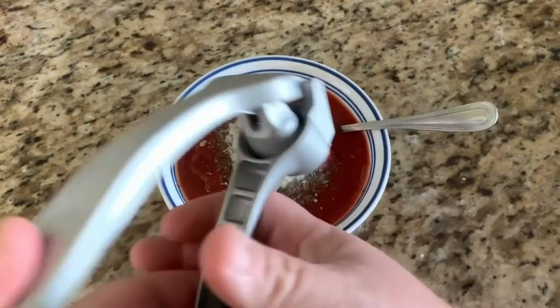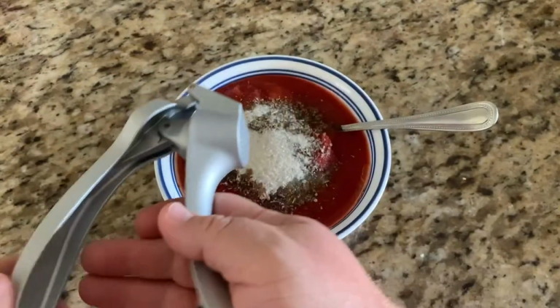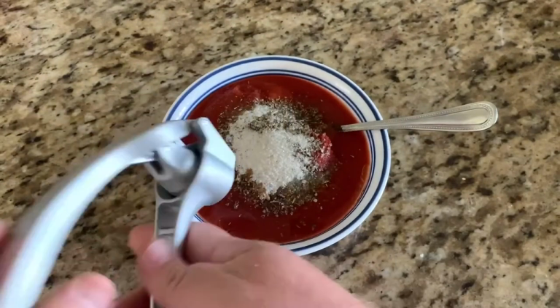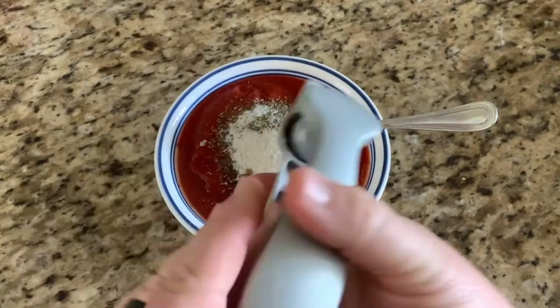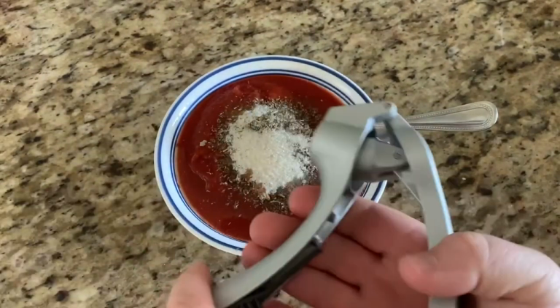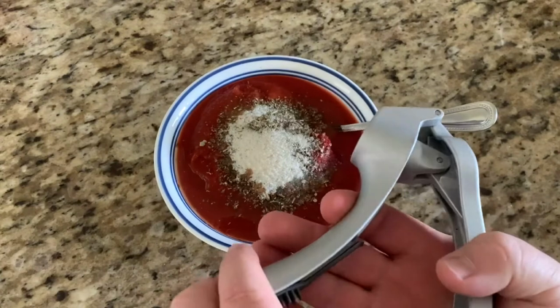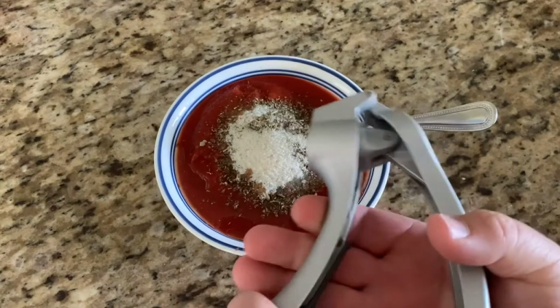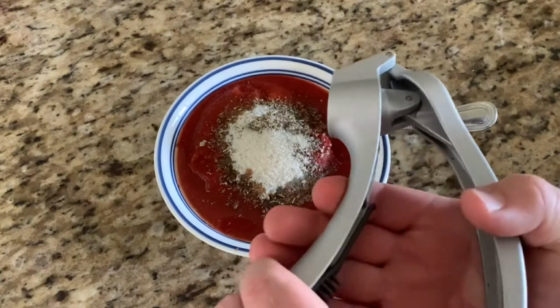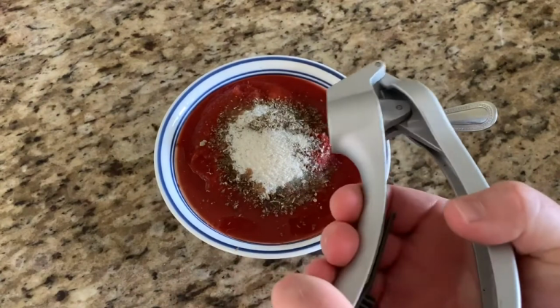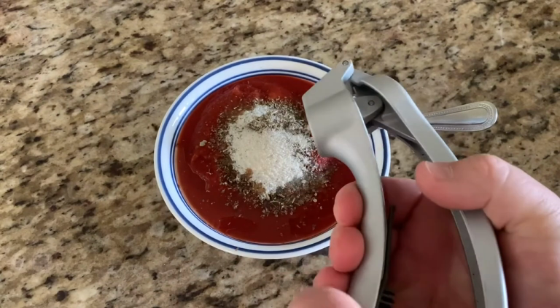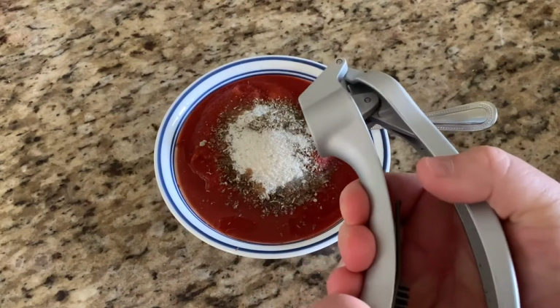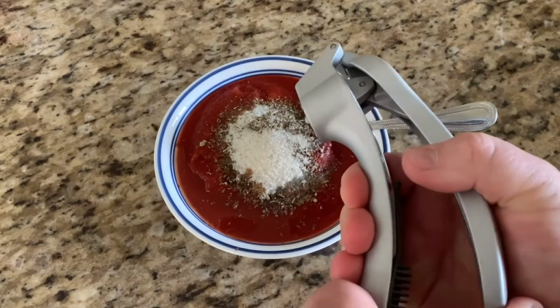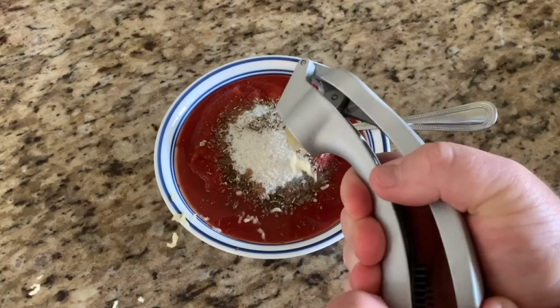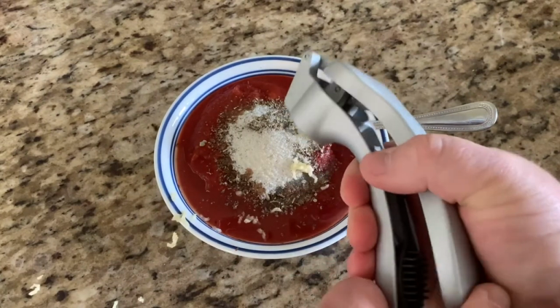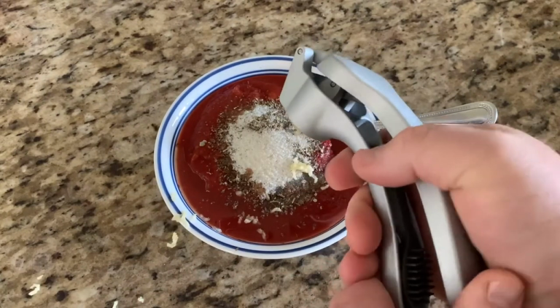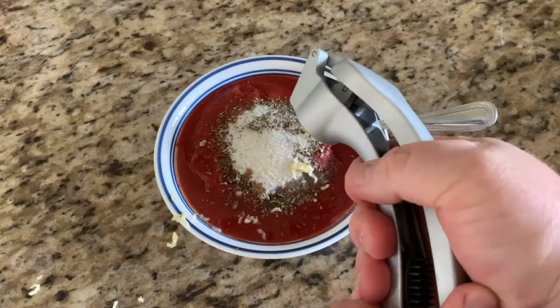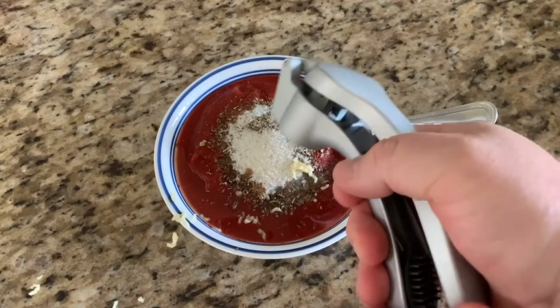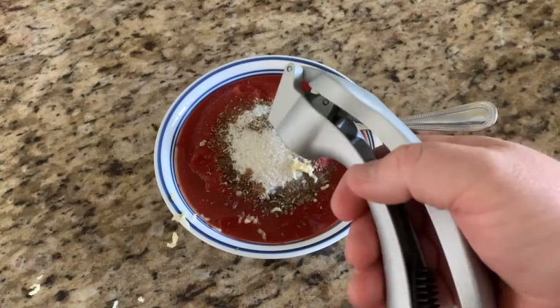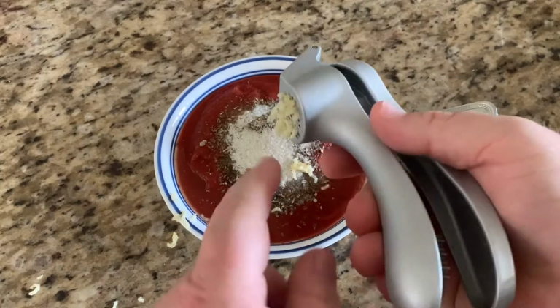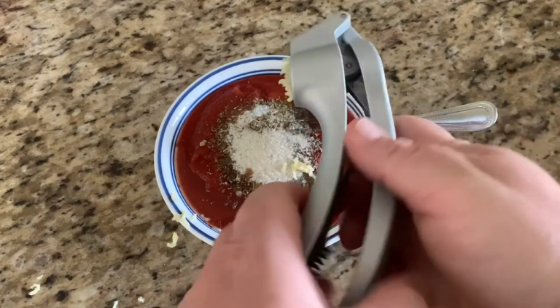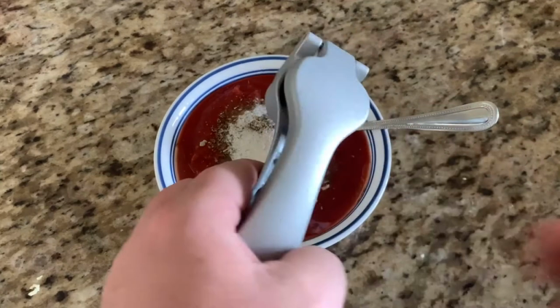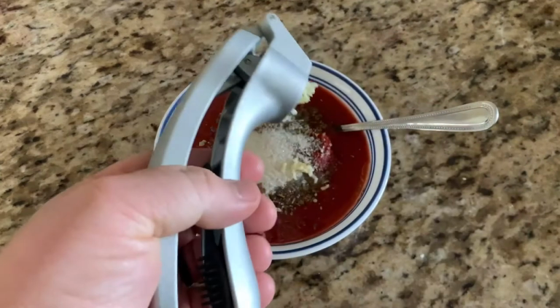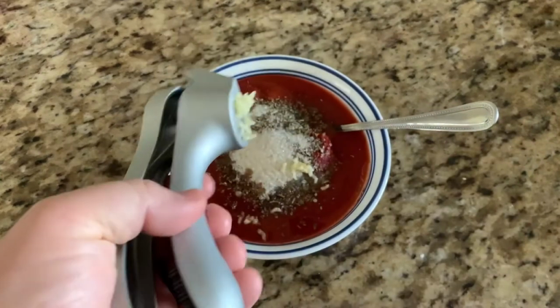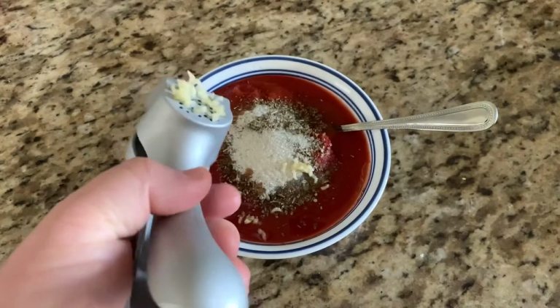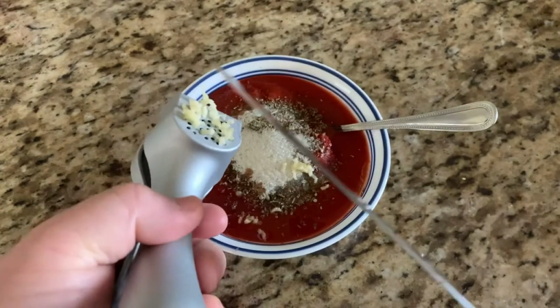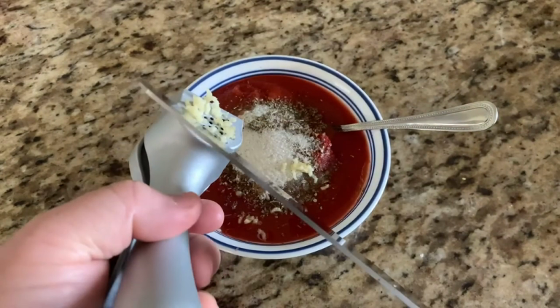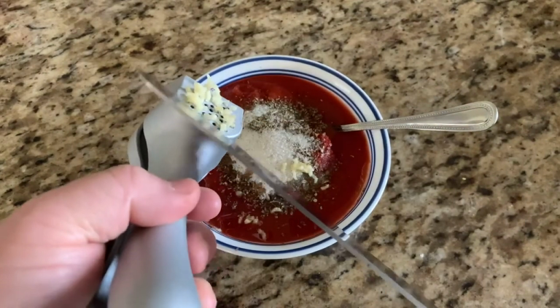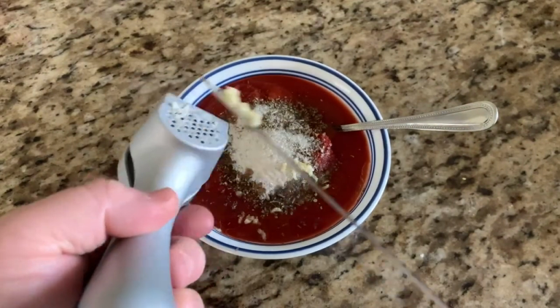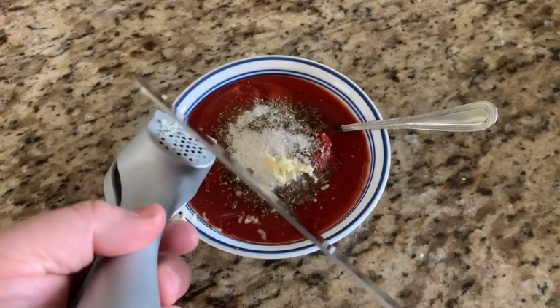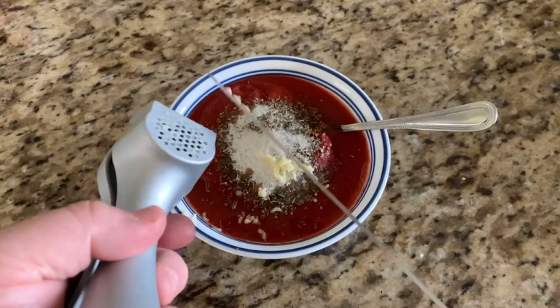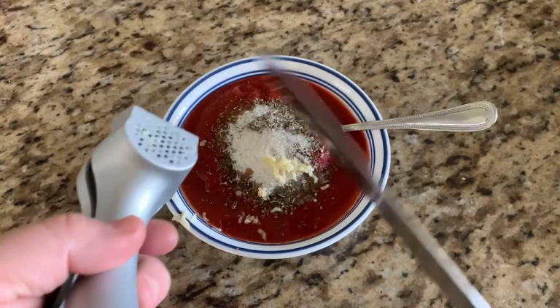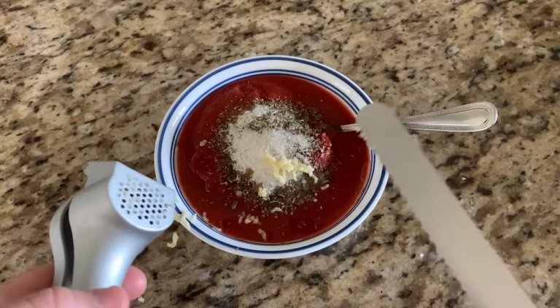Be careful when you do this — as you'll see, half of my garlic shoots across the bowl. We're going to take a knife and scrape that off so we get all that goodness into the bowl.